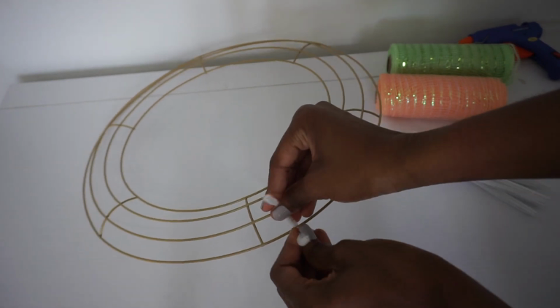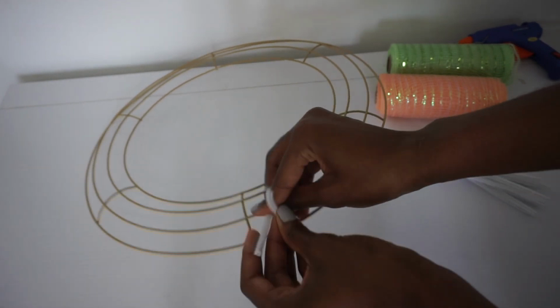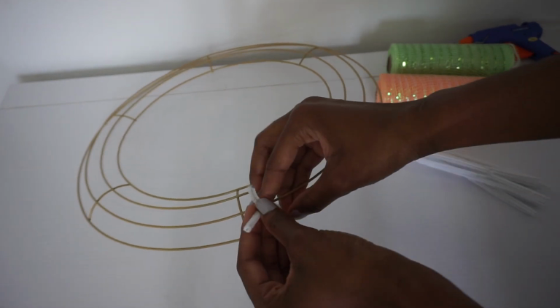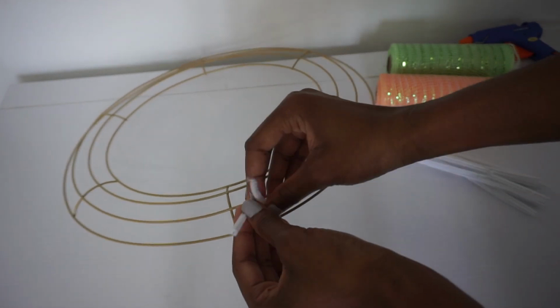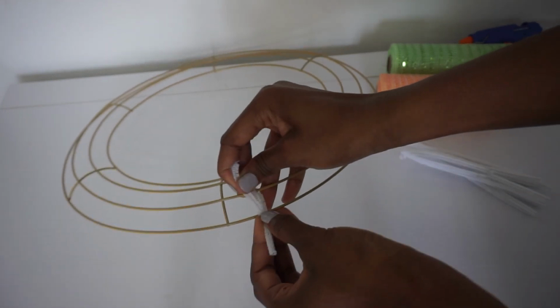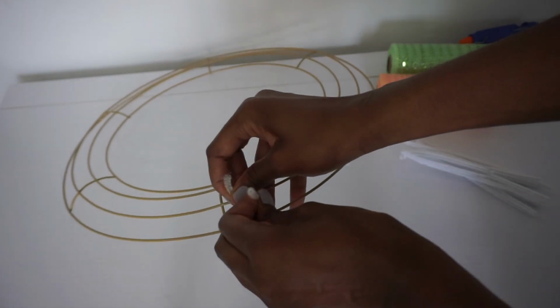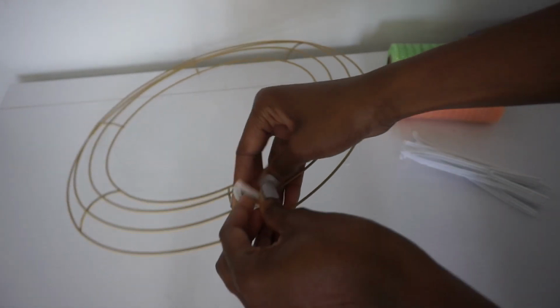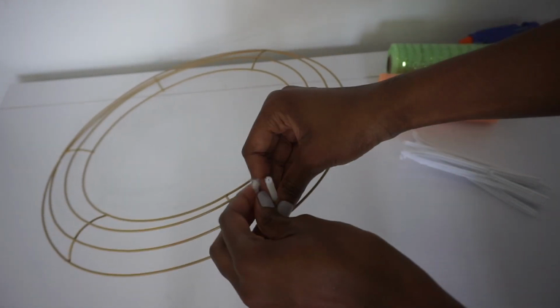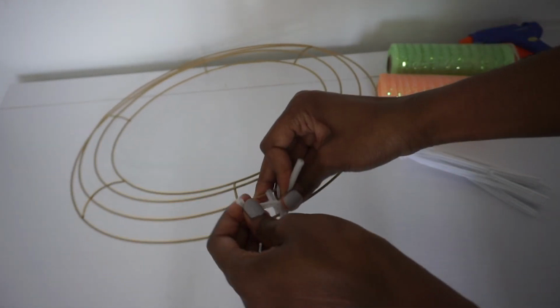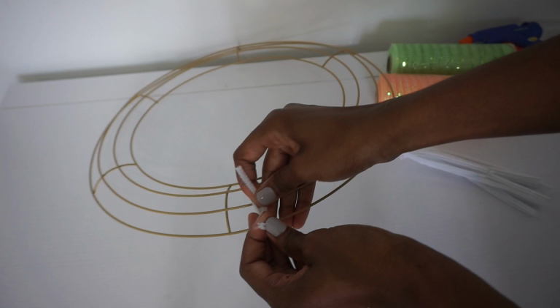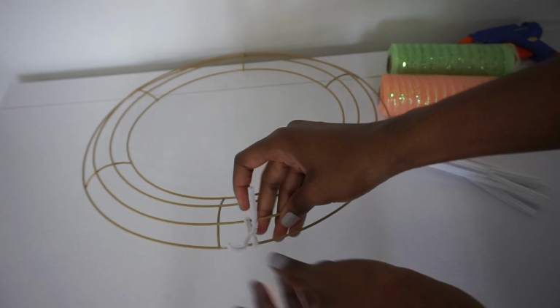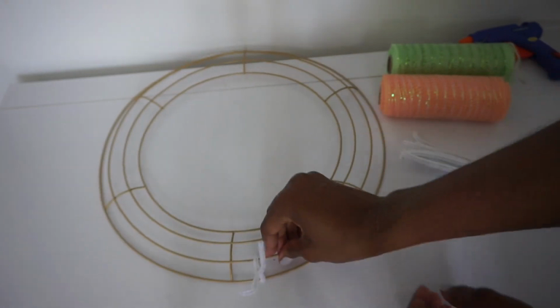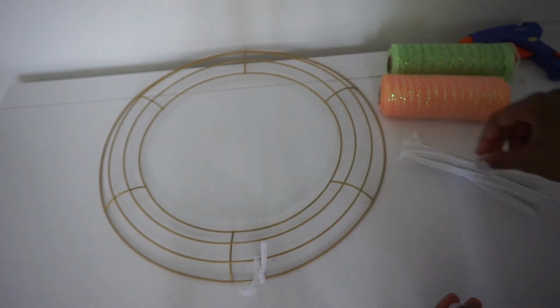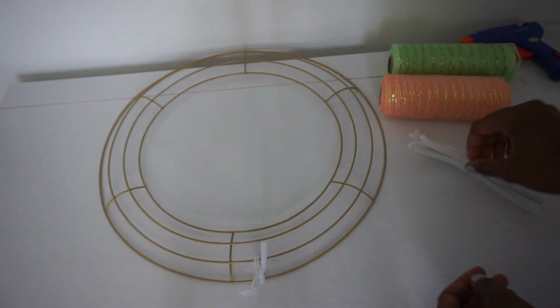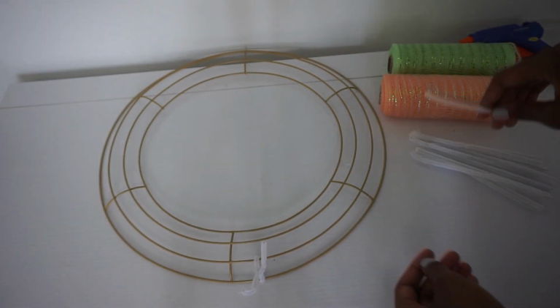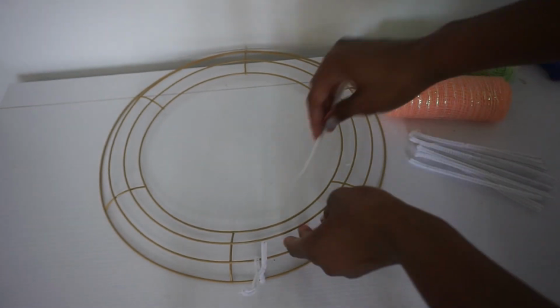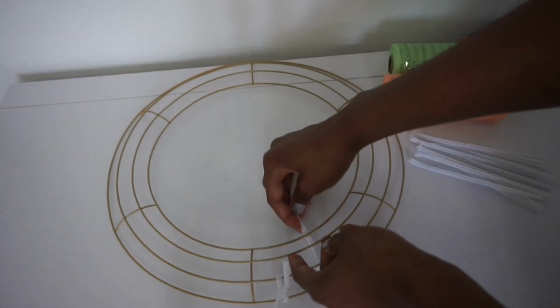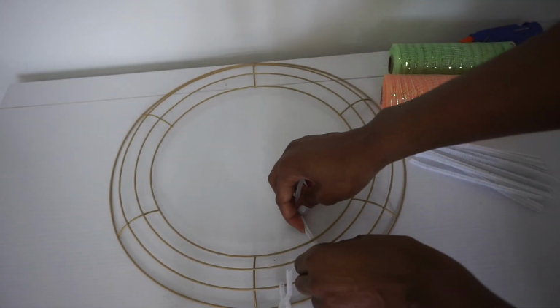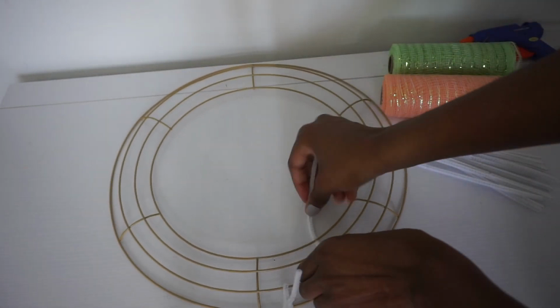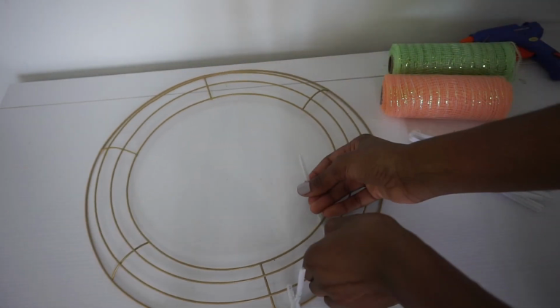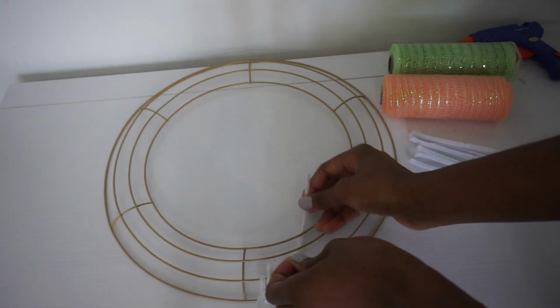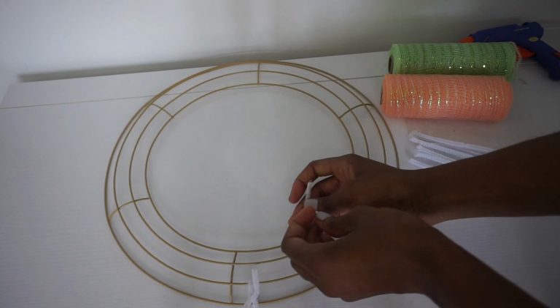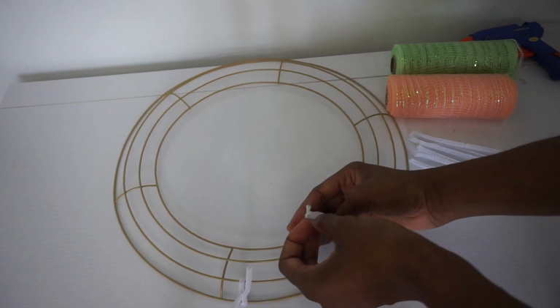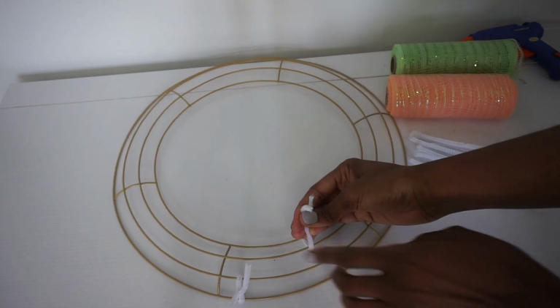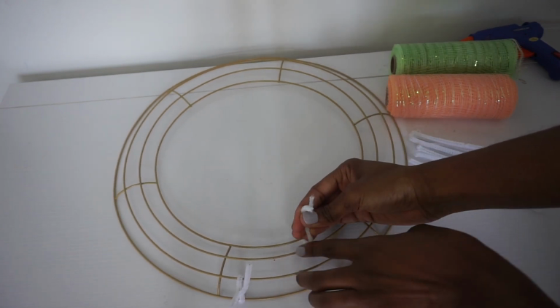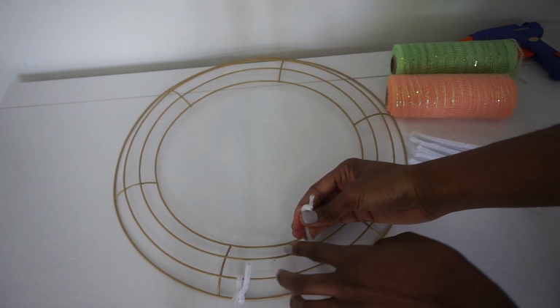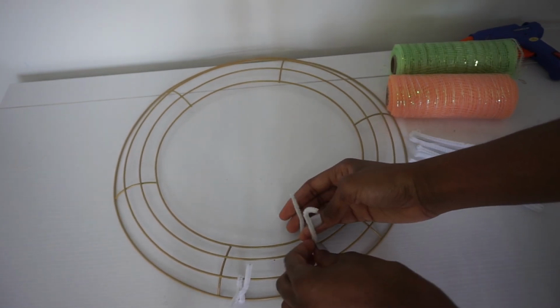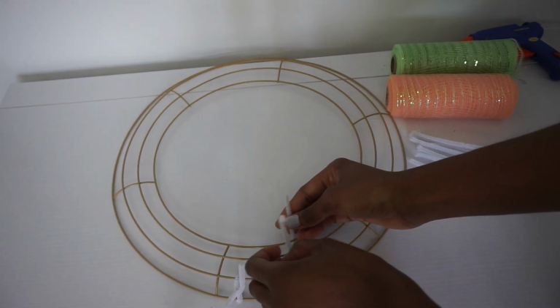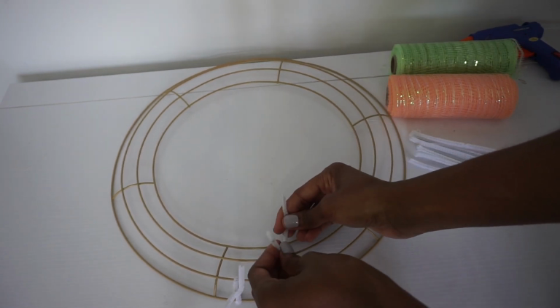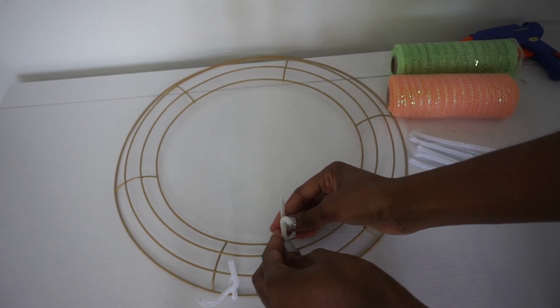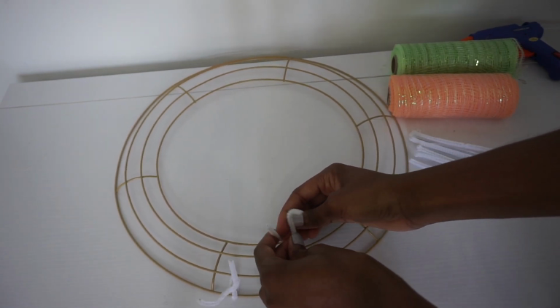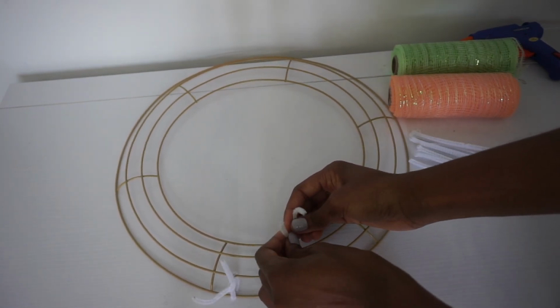So for the first one I'm going to twist it like this, and then I'll come to the inner two. If you want, you can even use the center two again — the possibilities are endless.